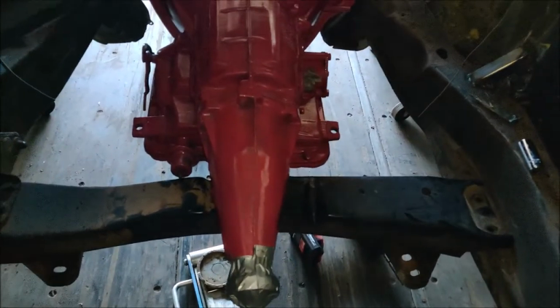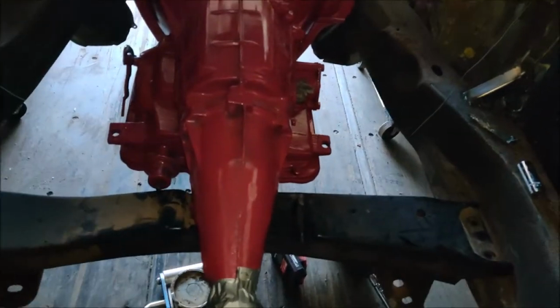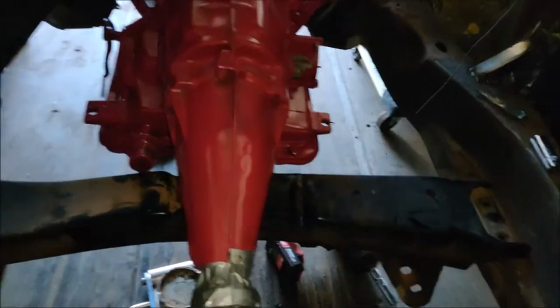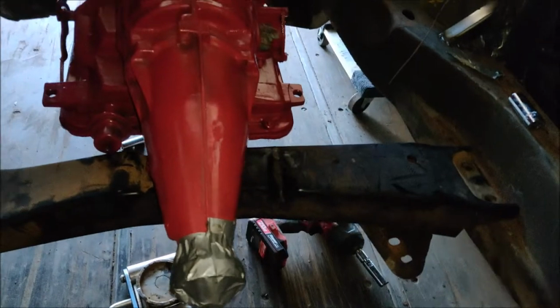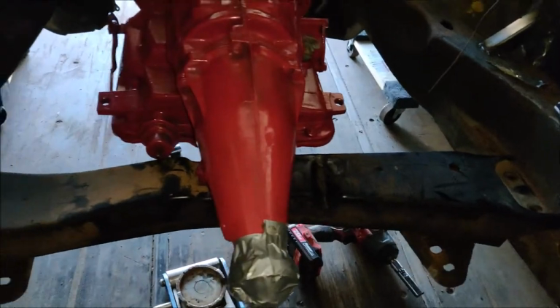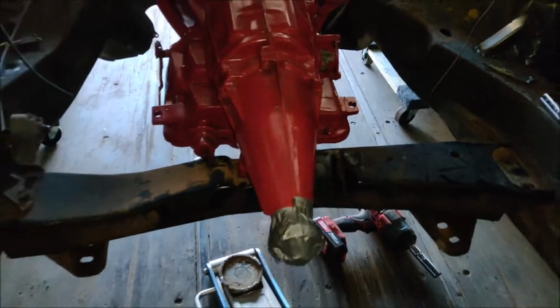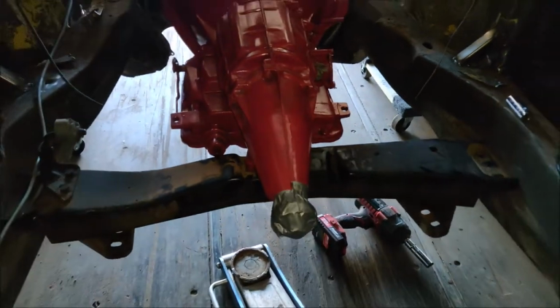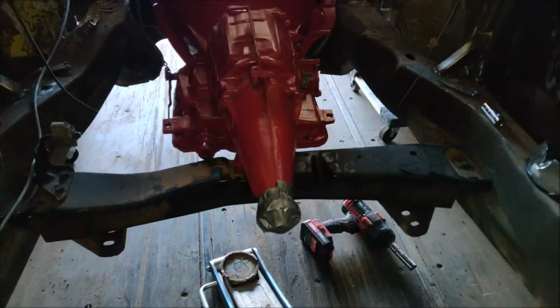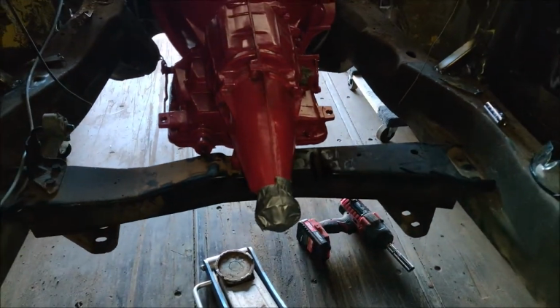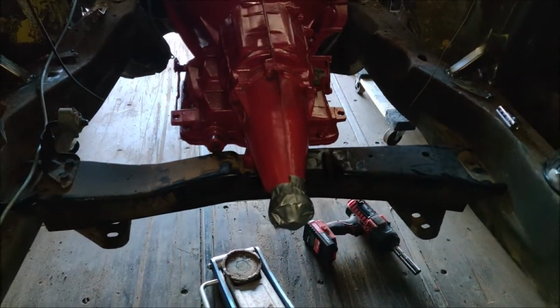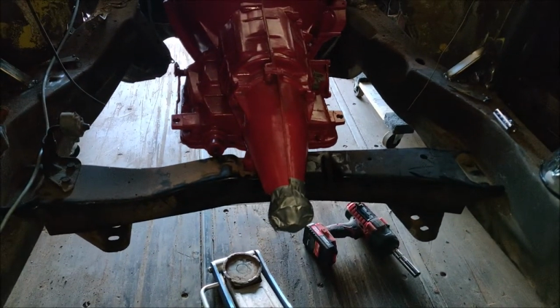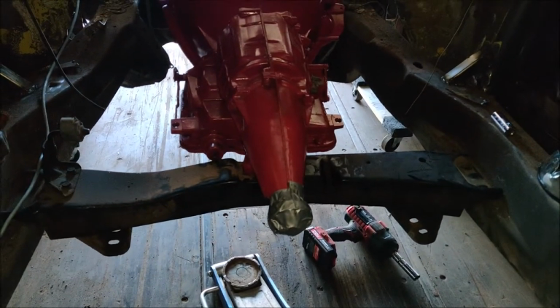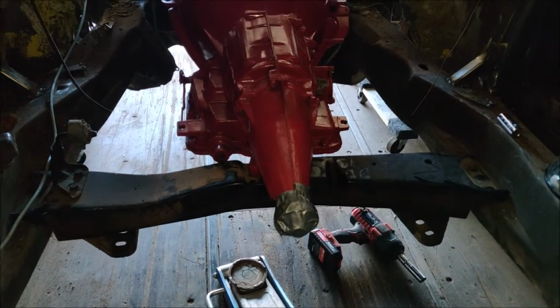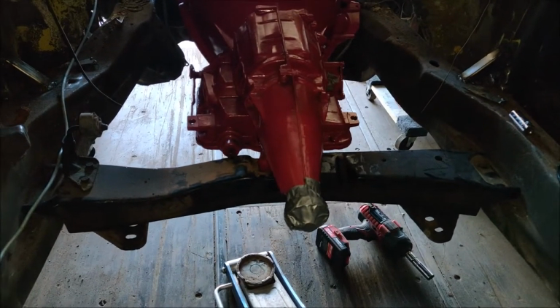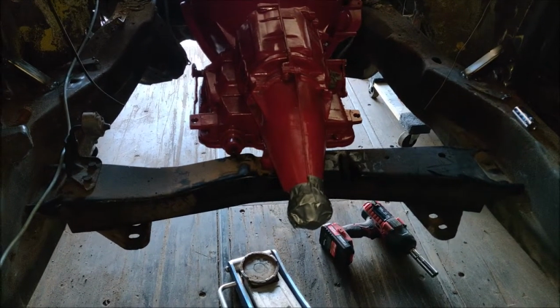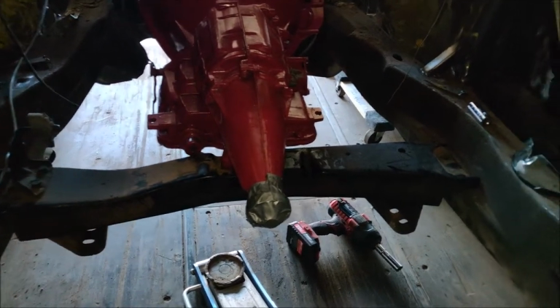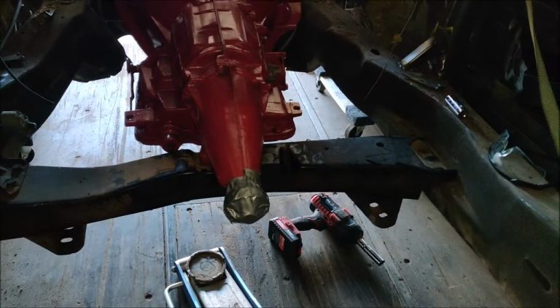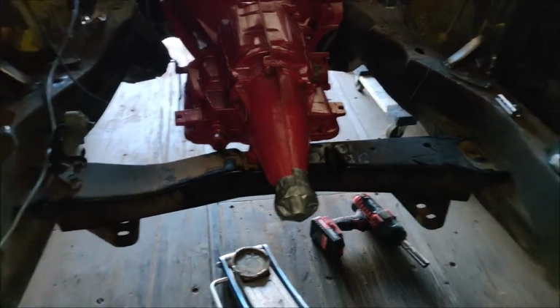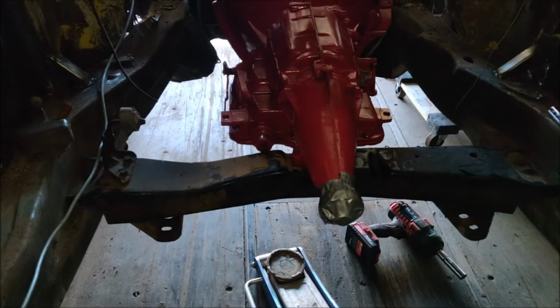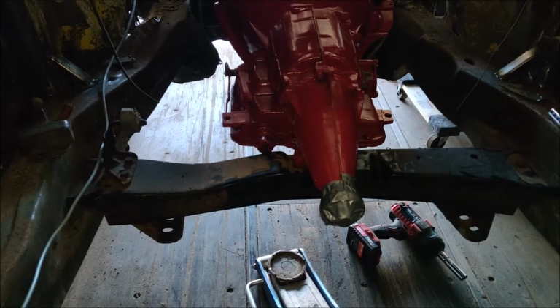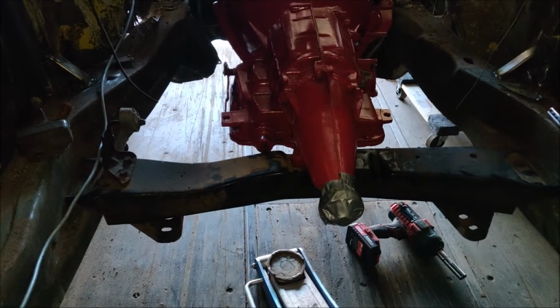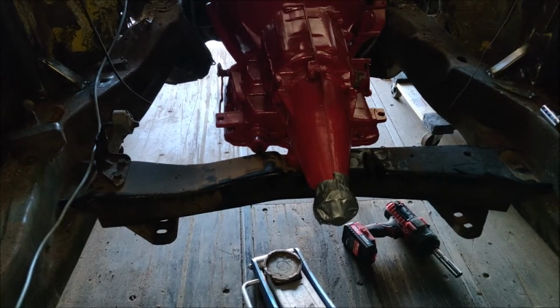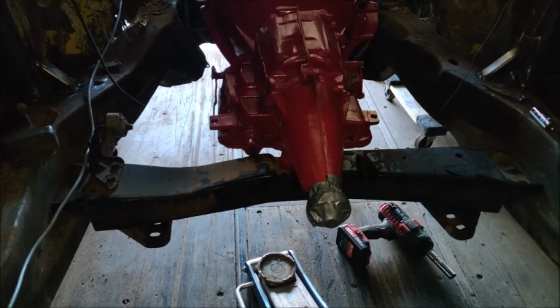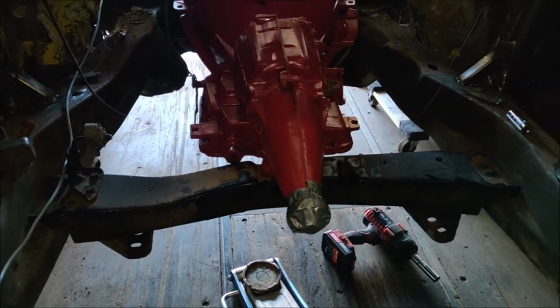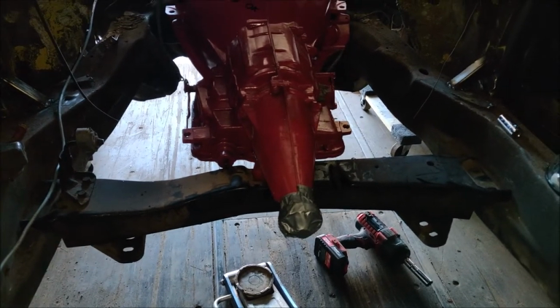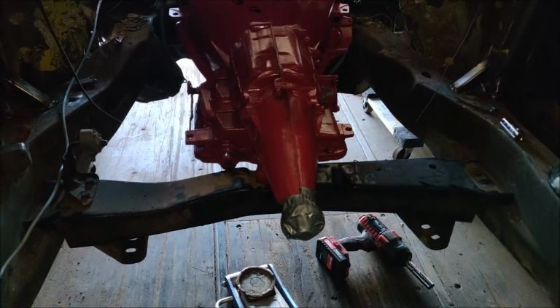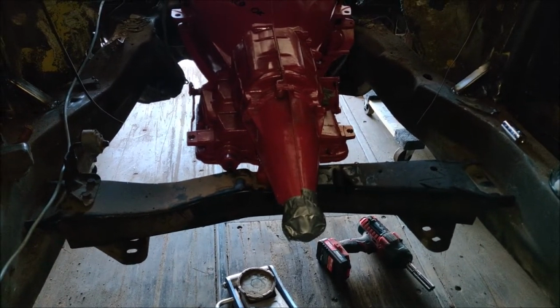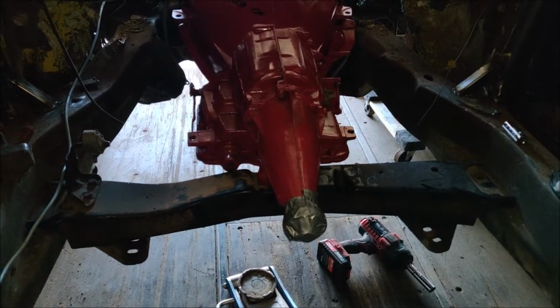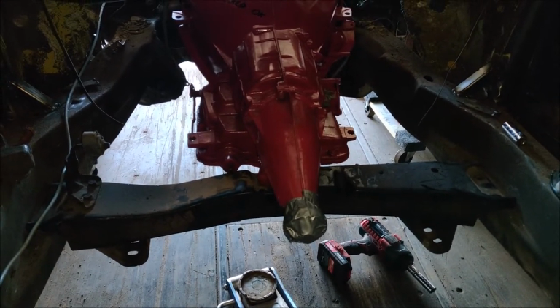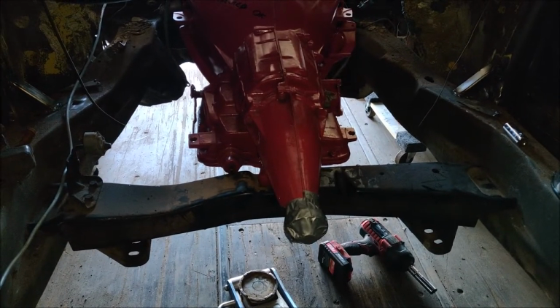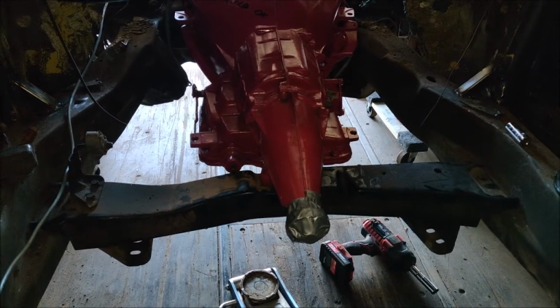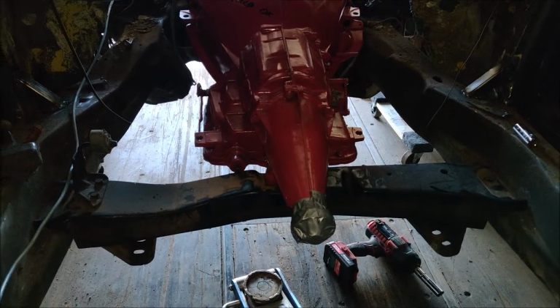That was kind of surprising. I don't think it will be the right height, but I can definitely use it as a model for the crossmember that I am going to build. That's really cool.